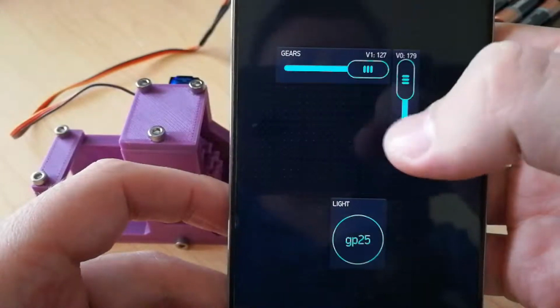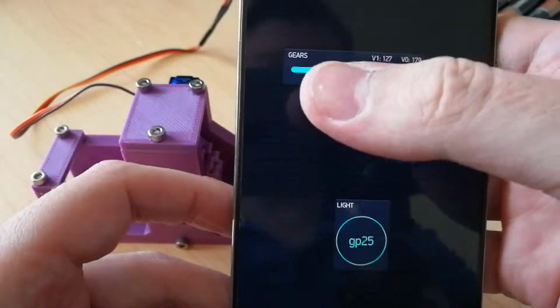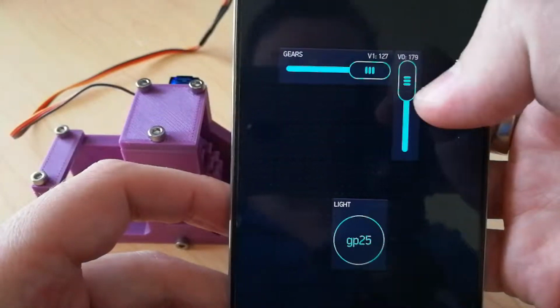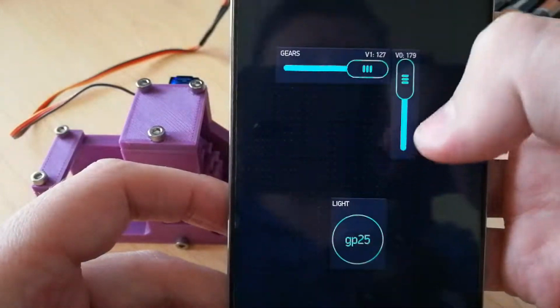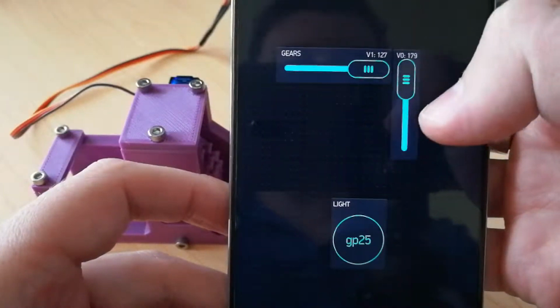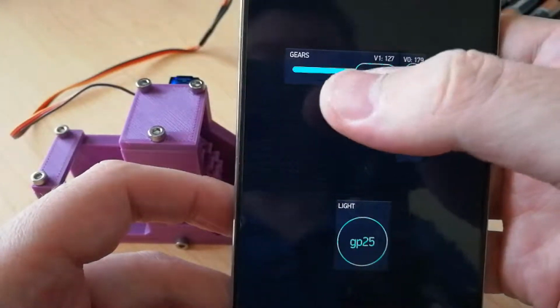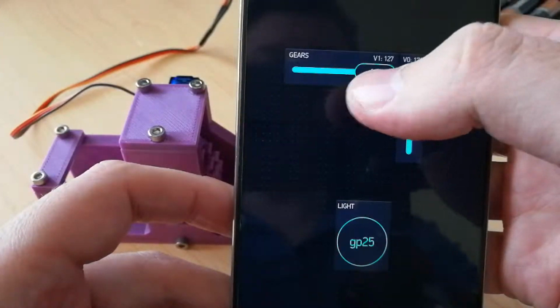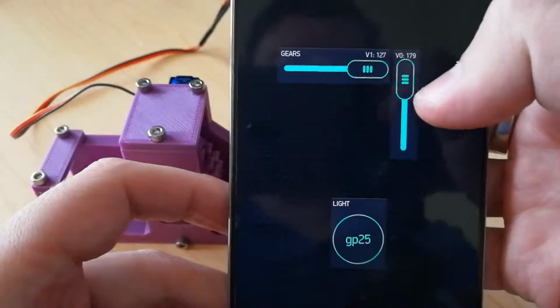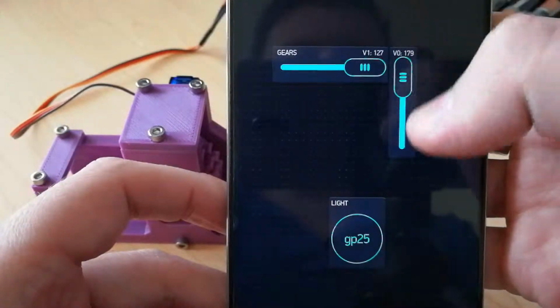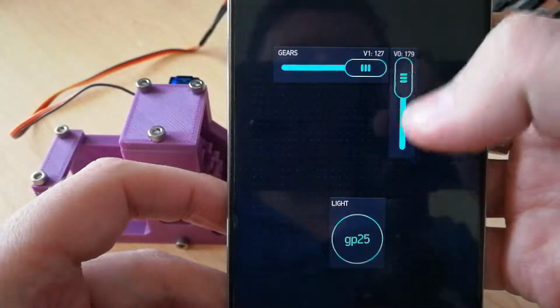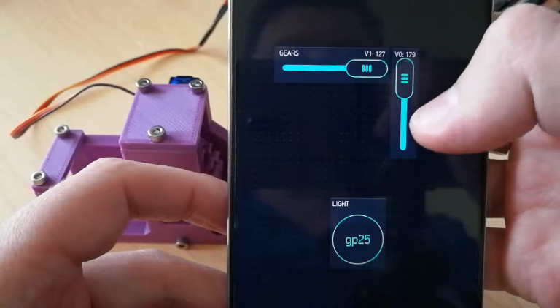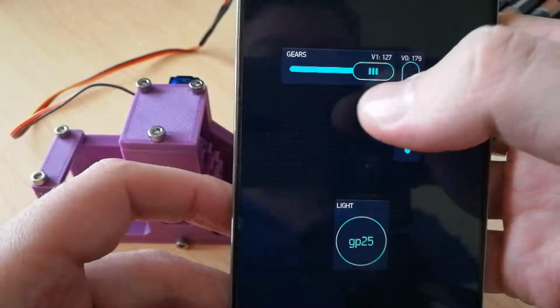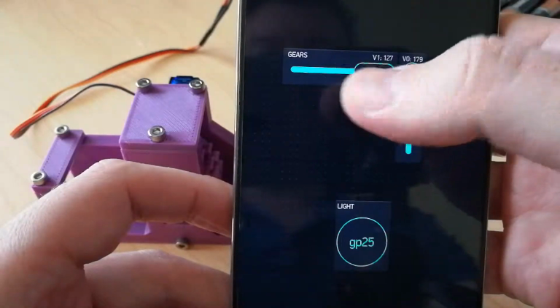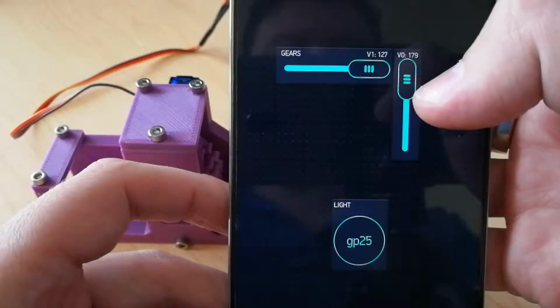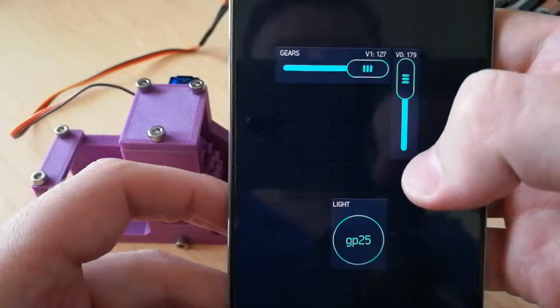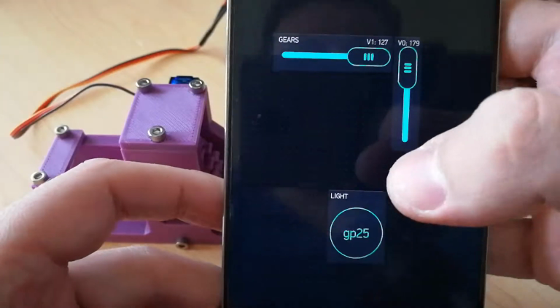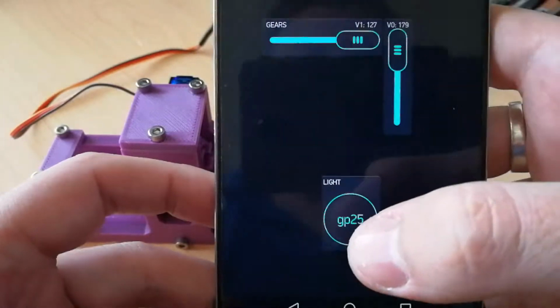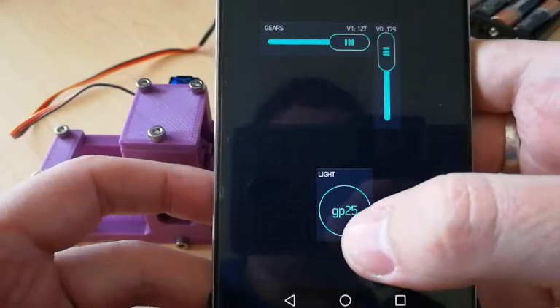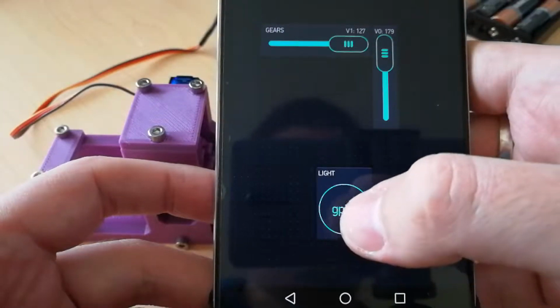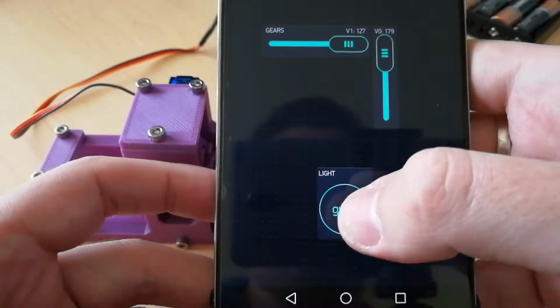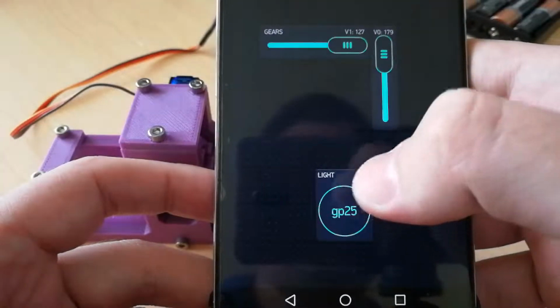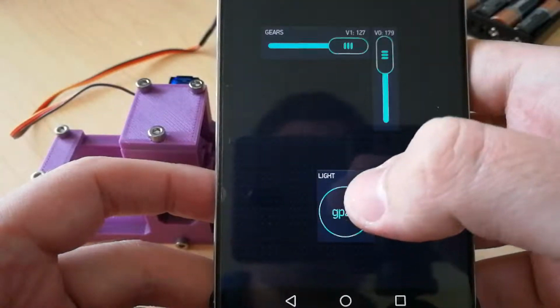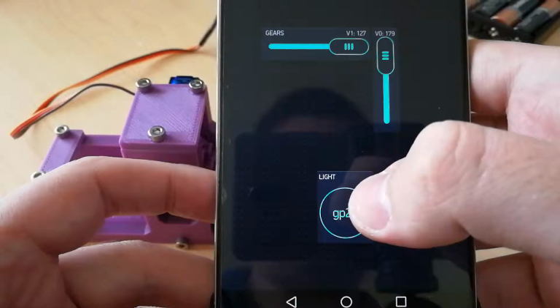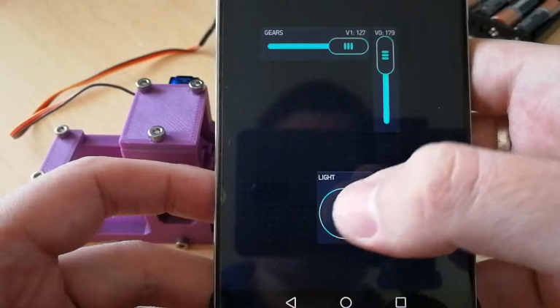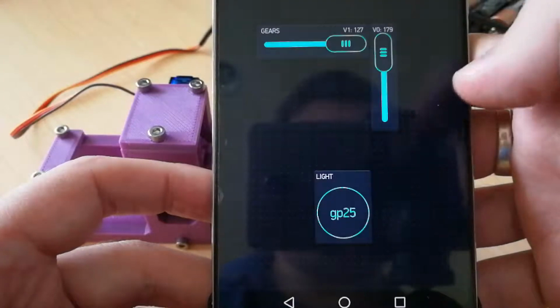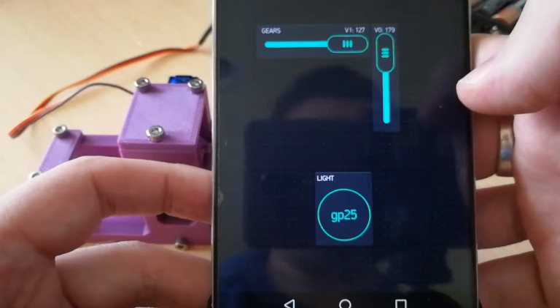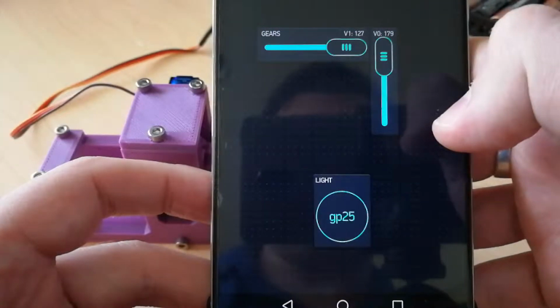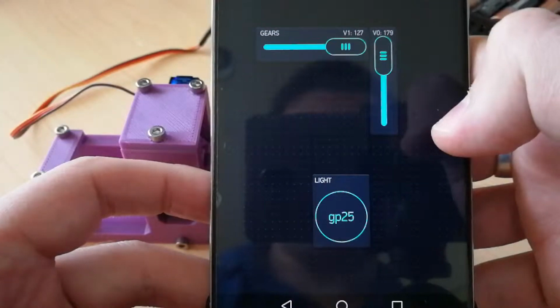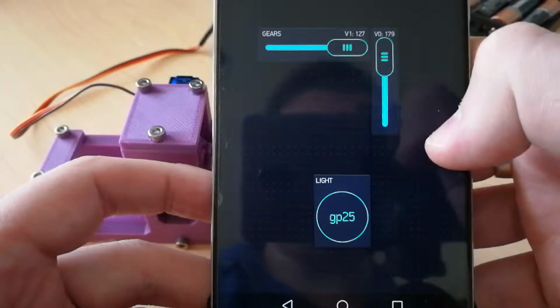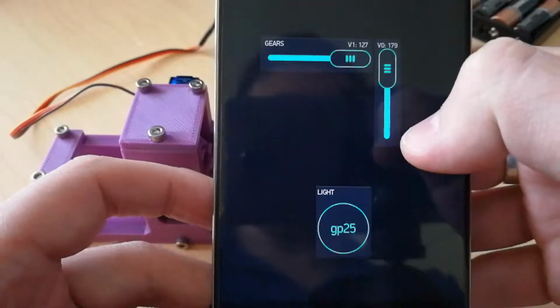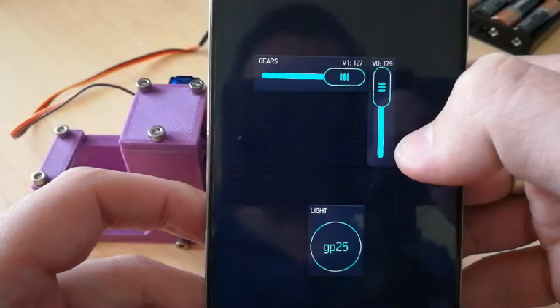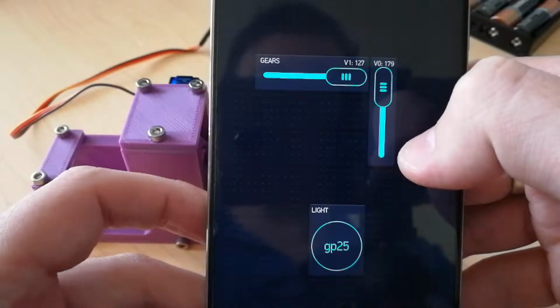These sliders will slide between values of 0 and 180. And there's a button down here that will turn on and turn off — it's bound to GP25 and things like that.